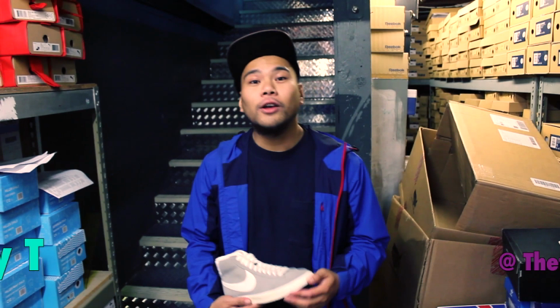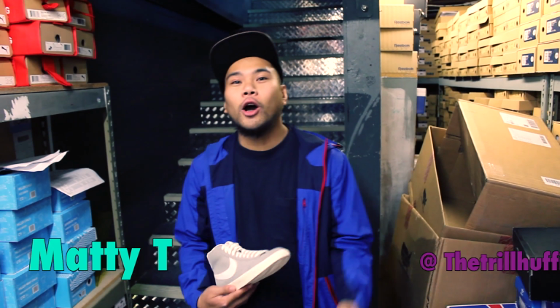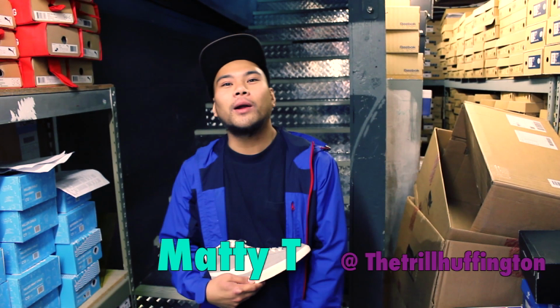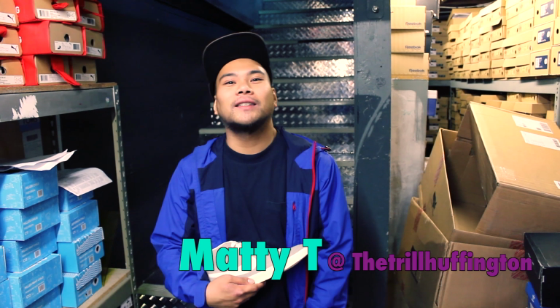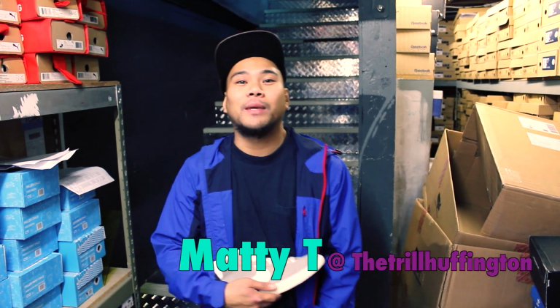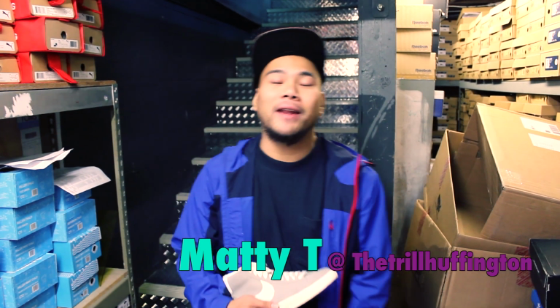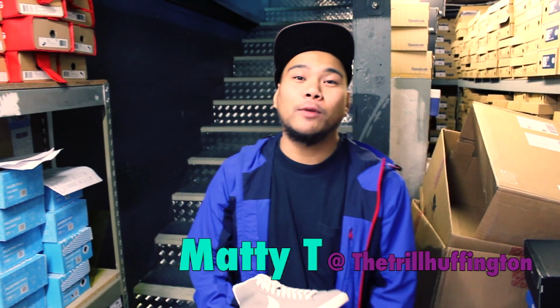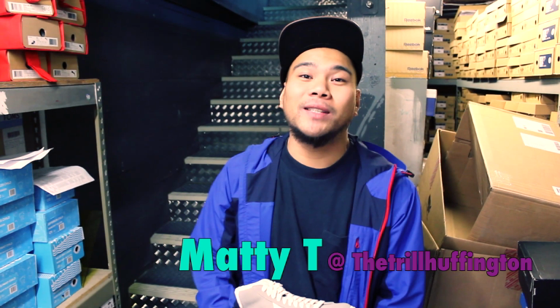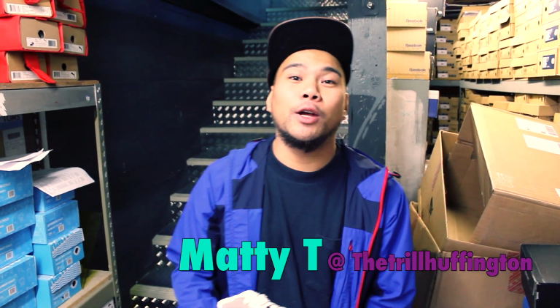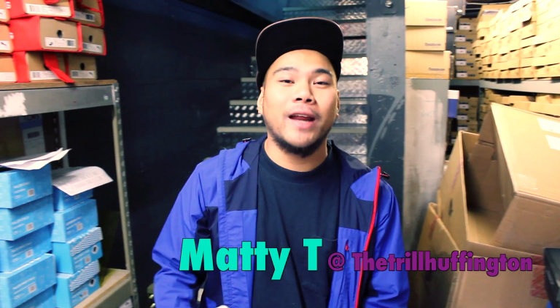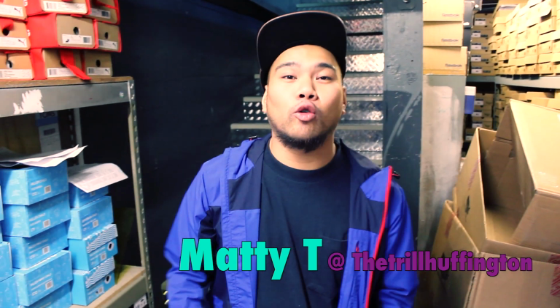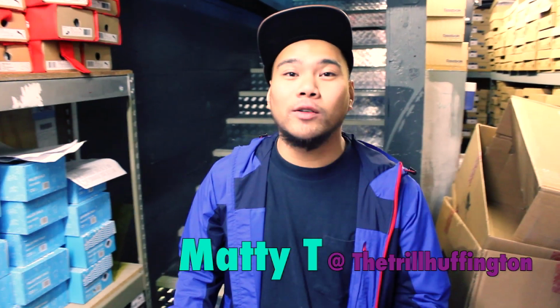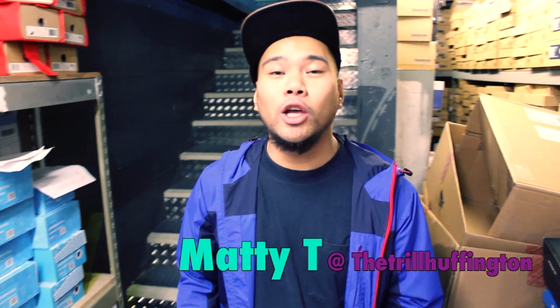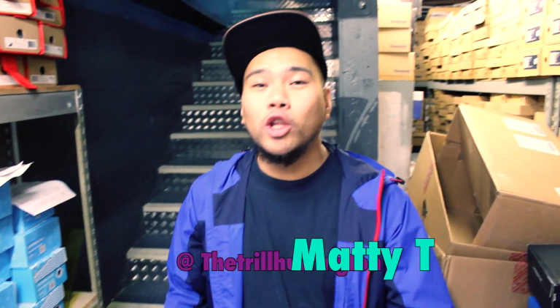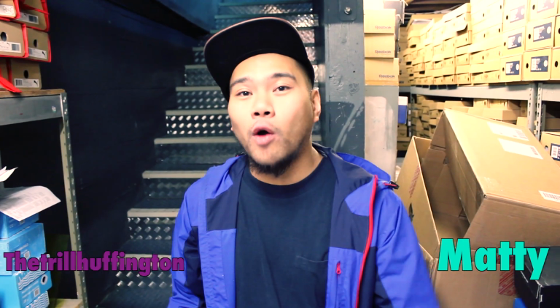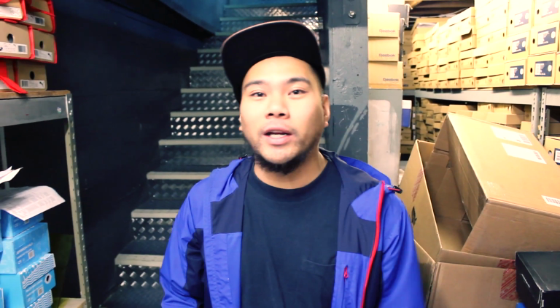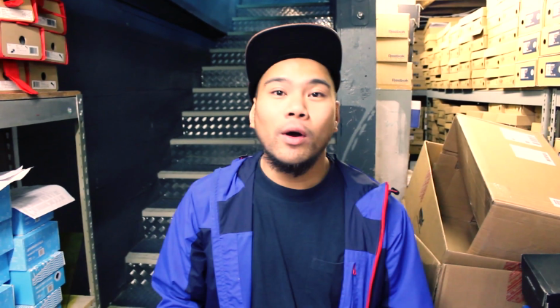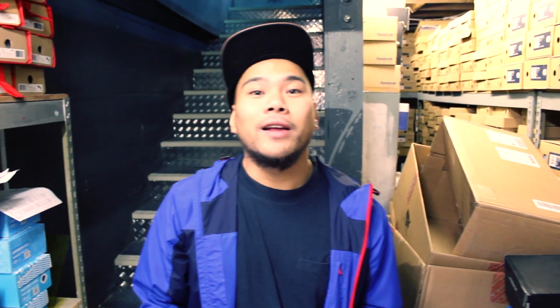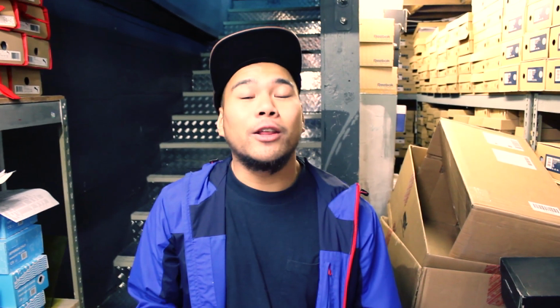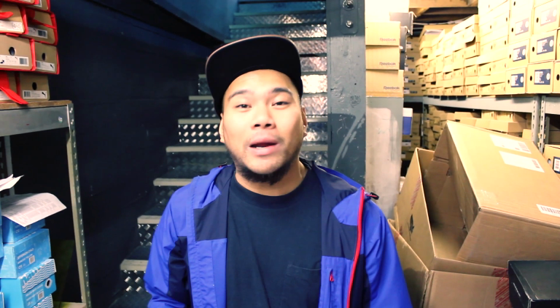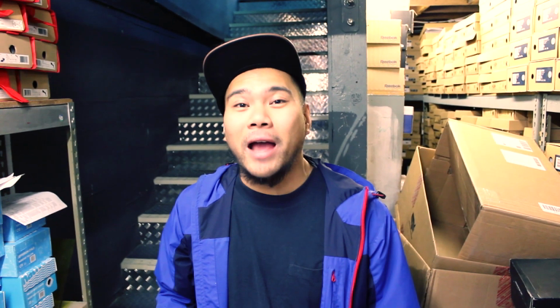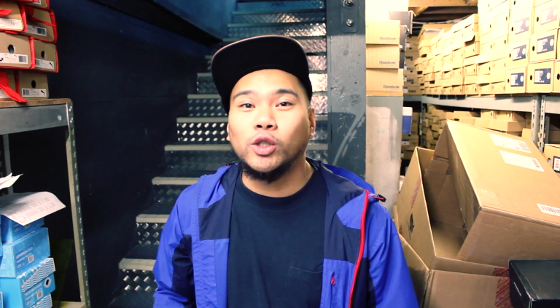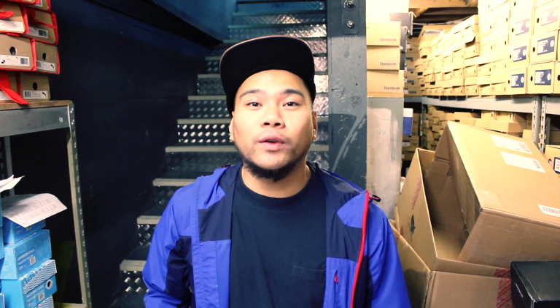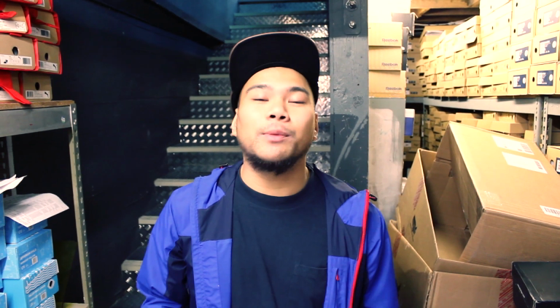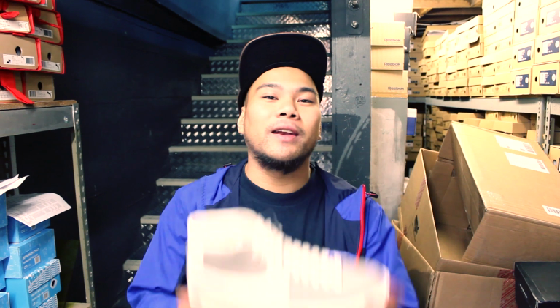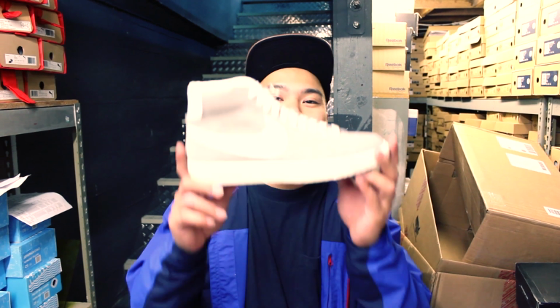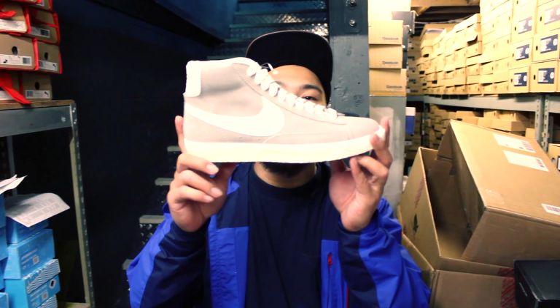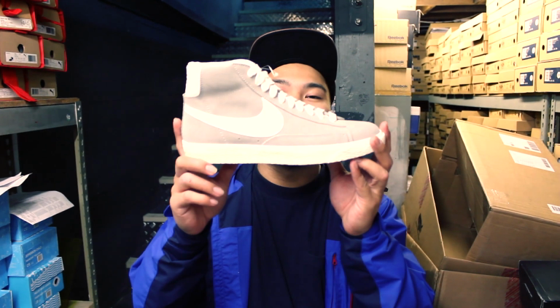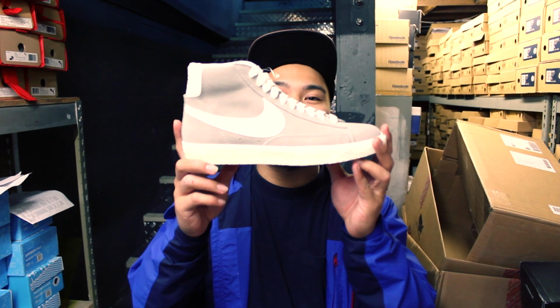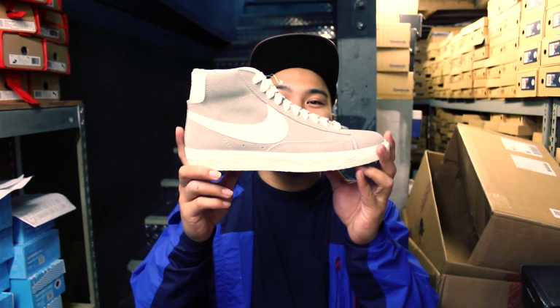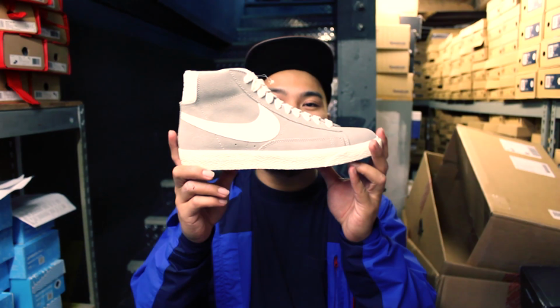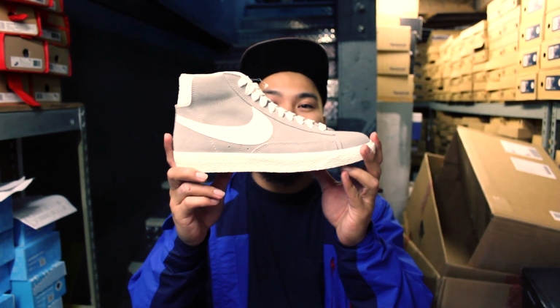Yo, what up guys? It's me, Matty T, representing NIO39 Crown City. You already know, got another great pack of shoes for you. It's going to be the Nike Blazer Vintage Pack.